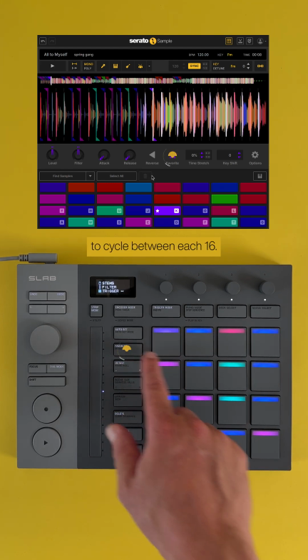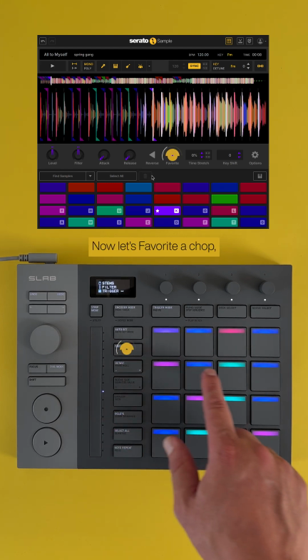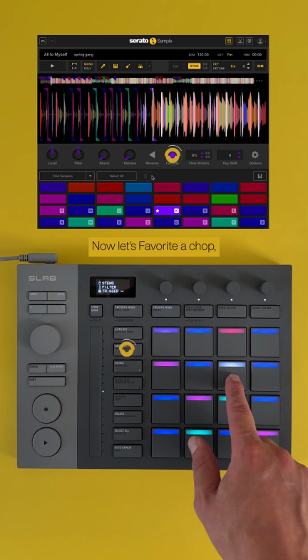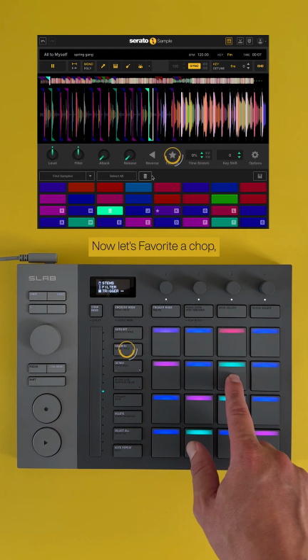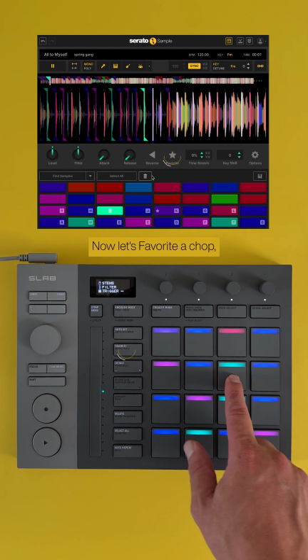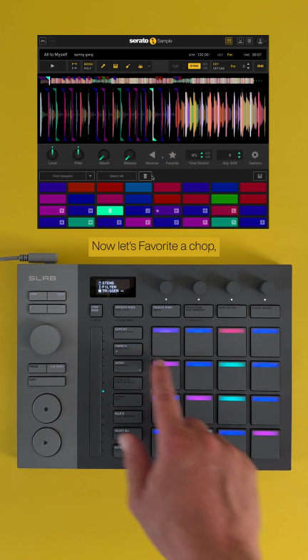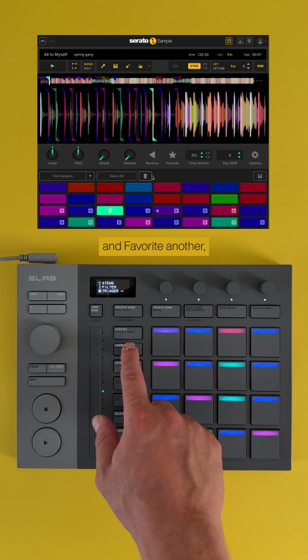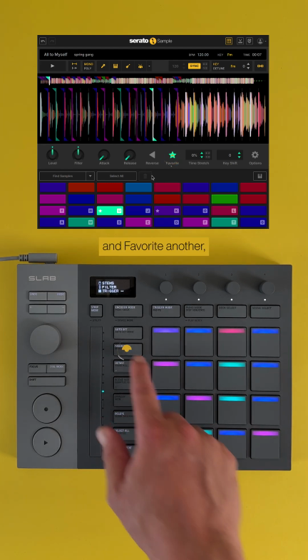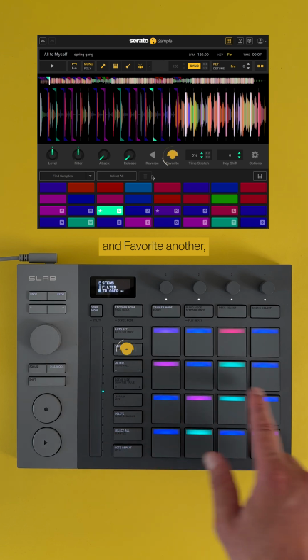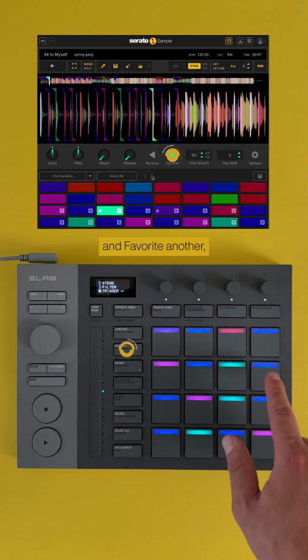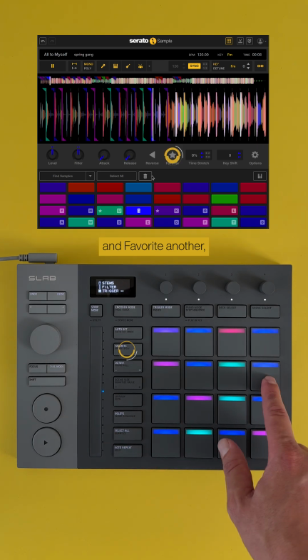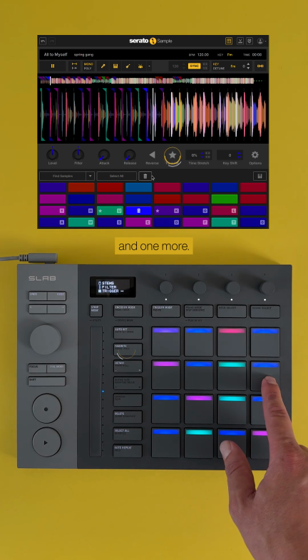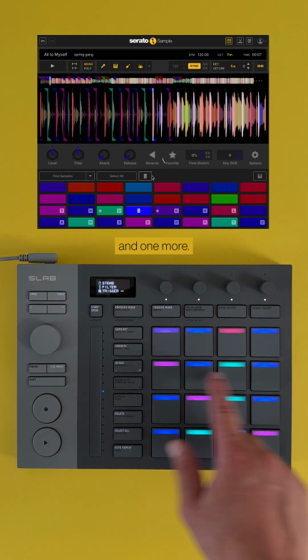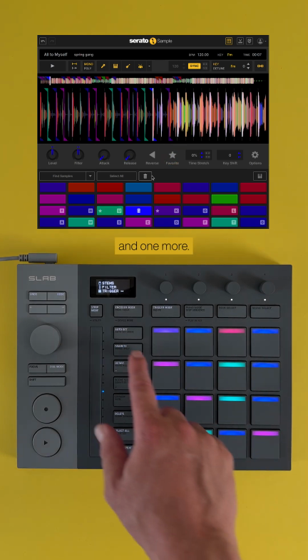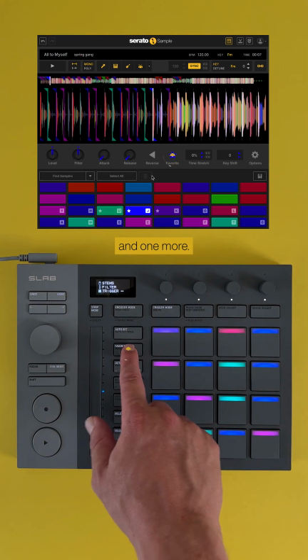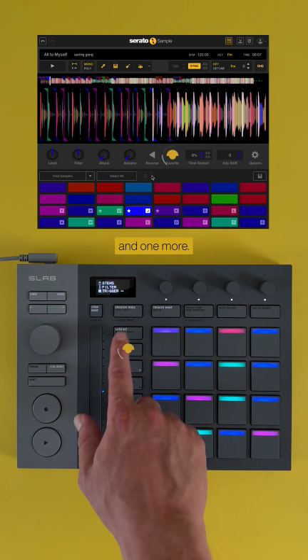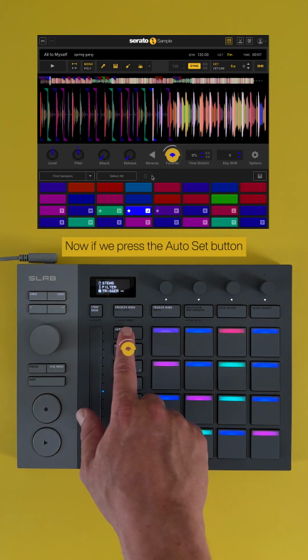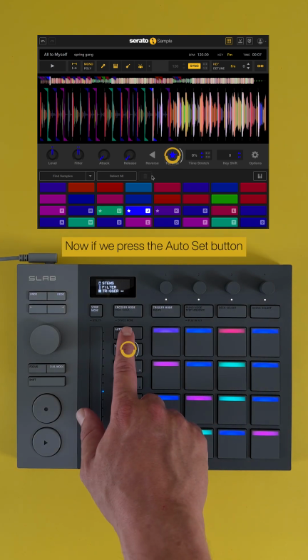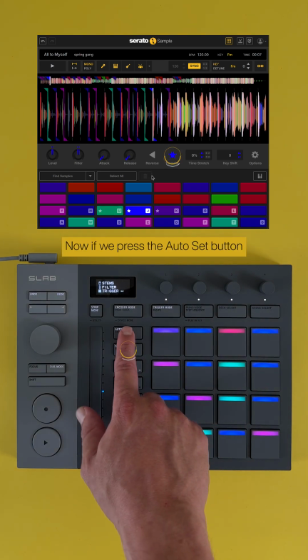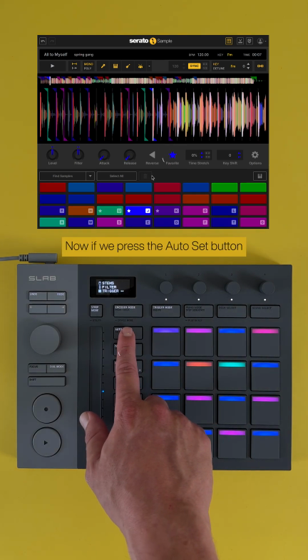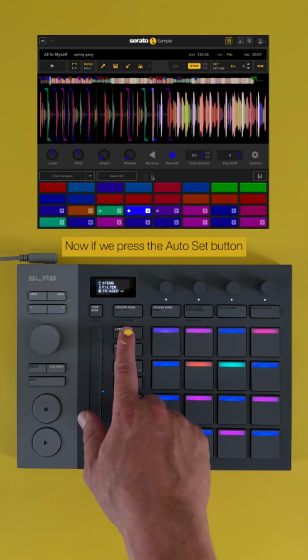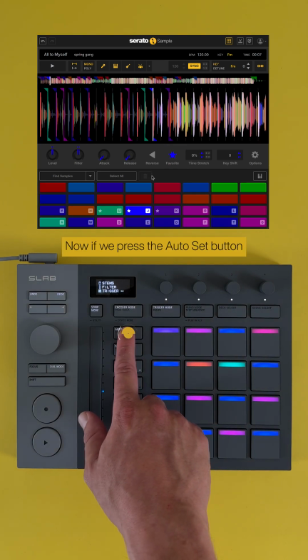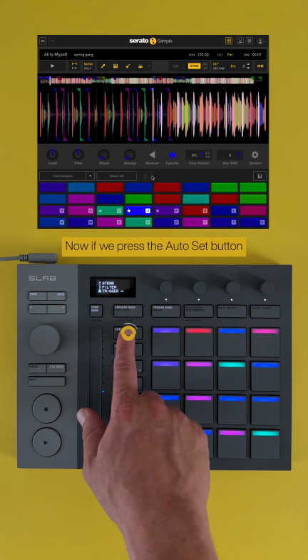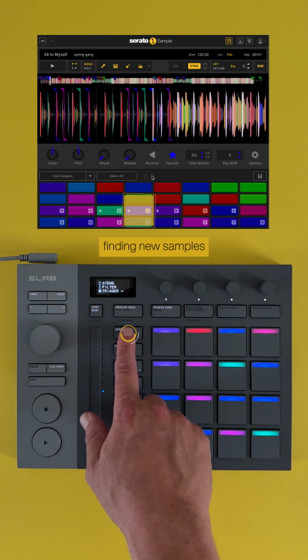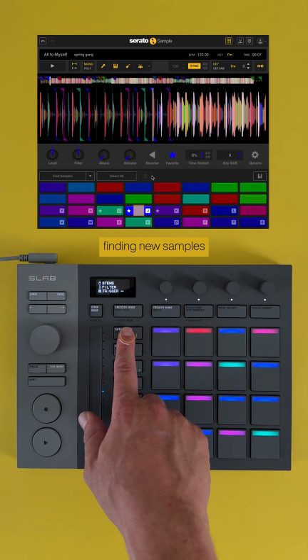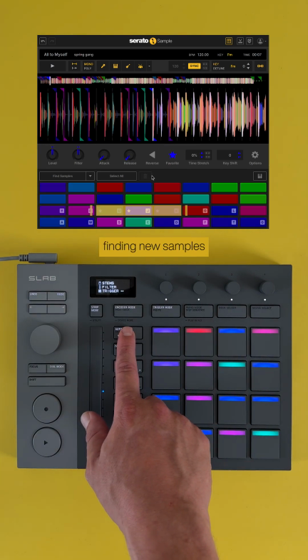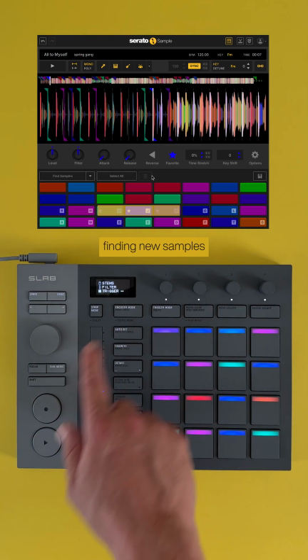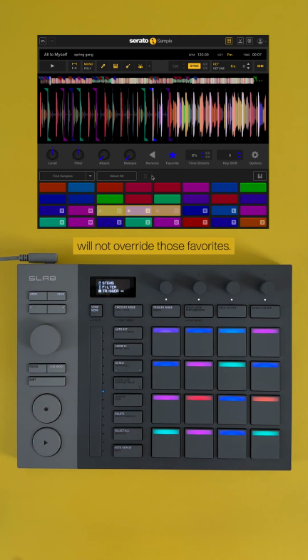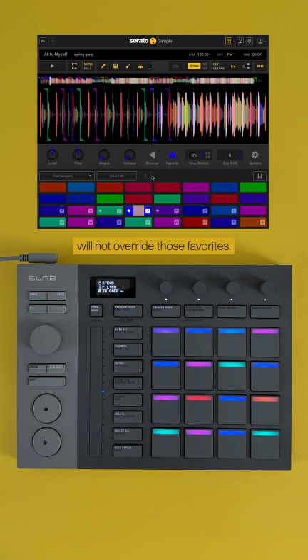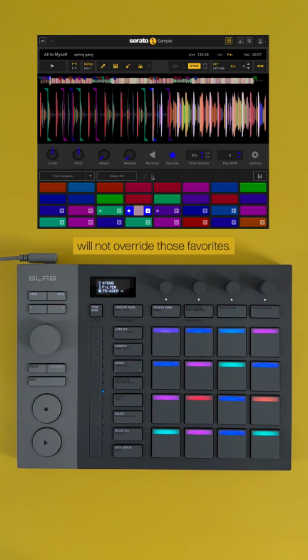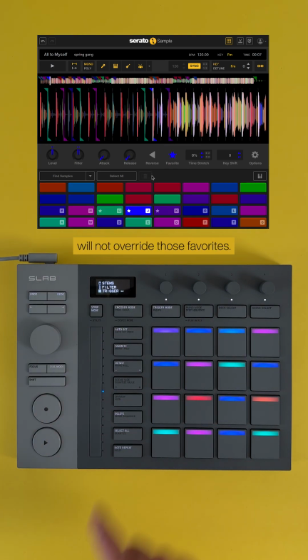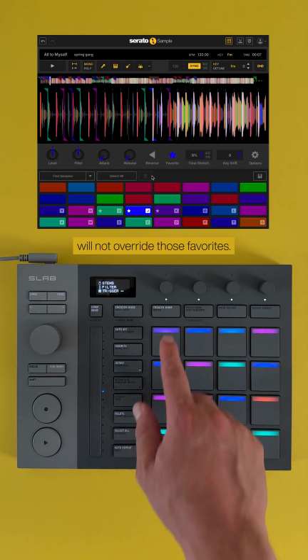Now let's favorite a chop, and favorite another, and one more. Now if we press the Auto Set button, finding new samples will not override those favorites.